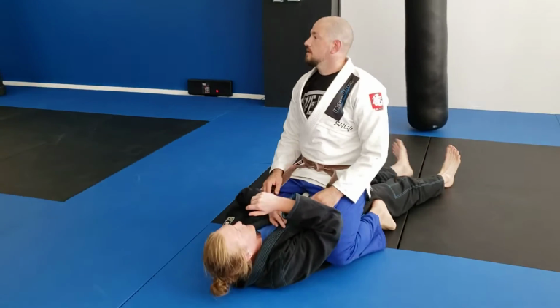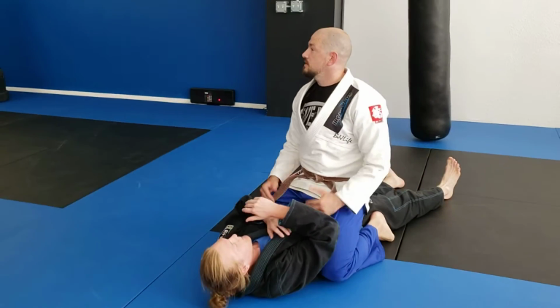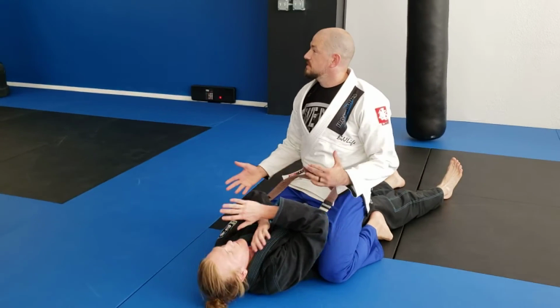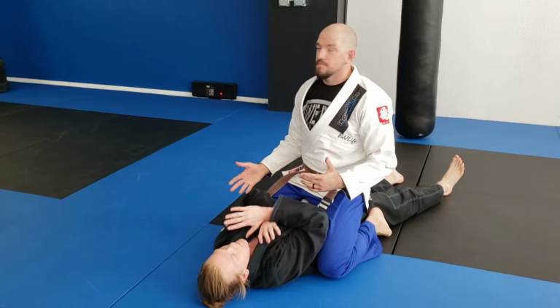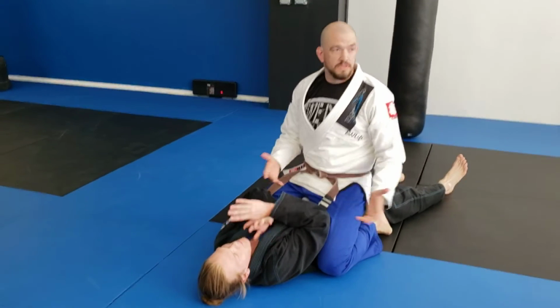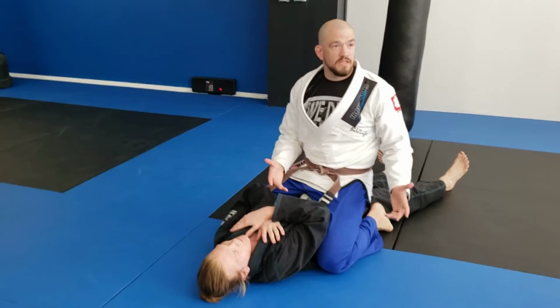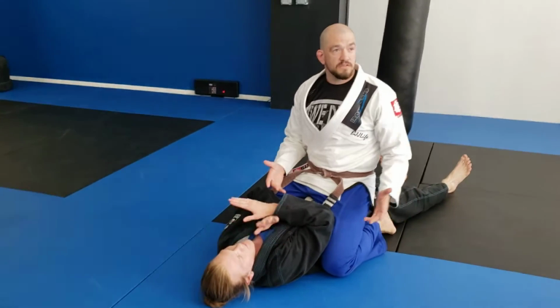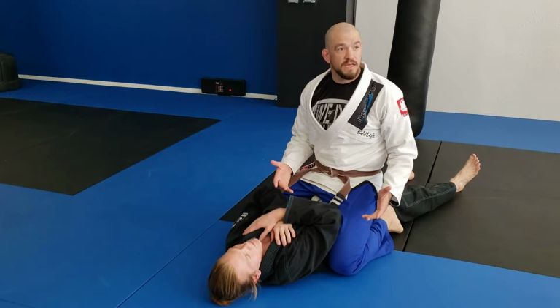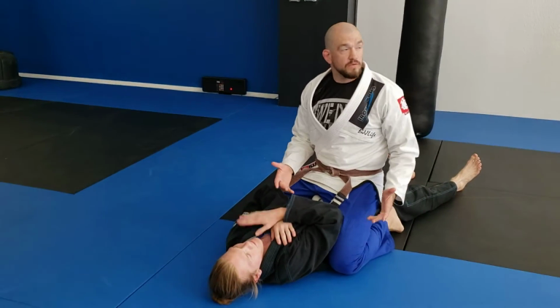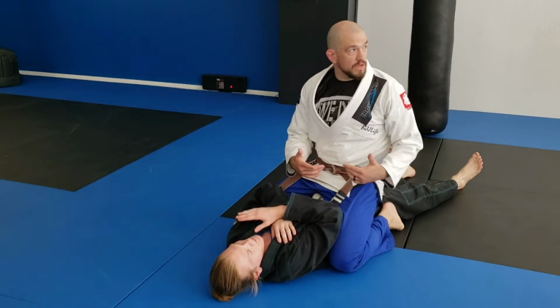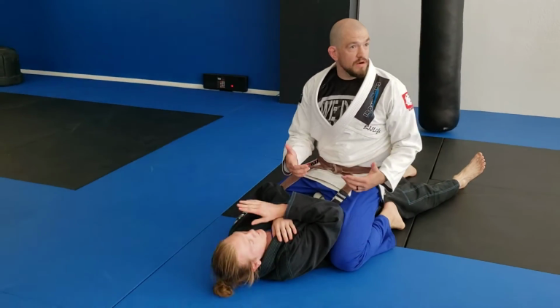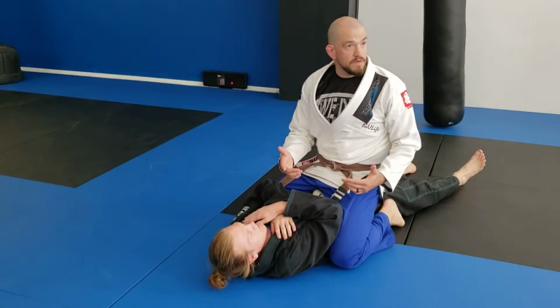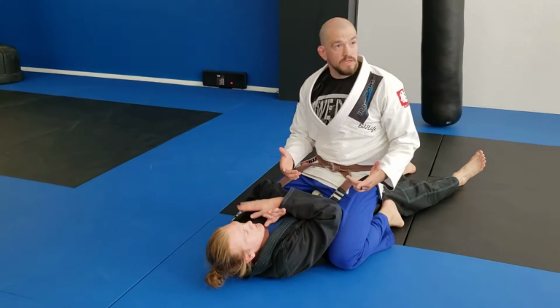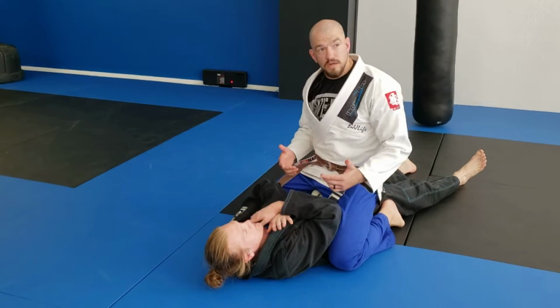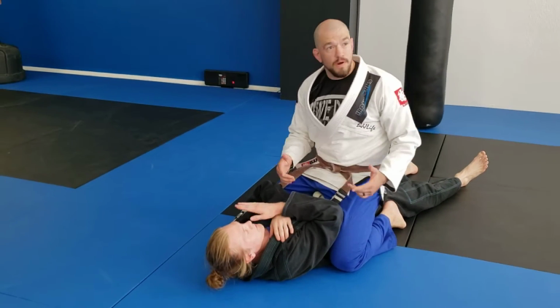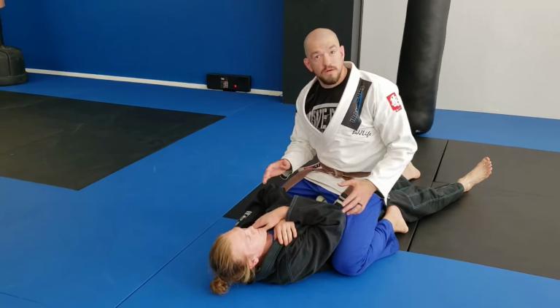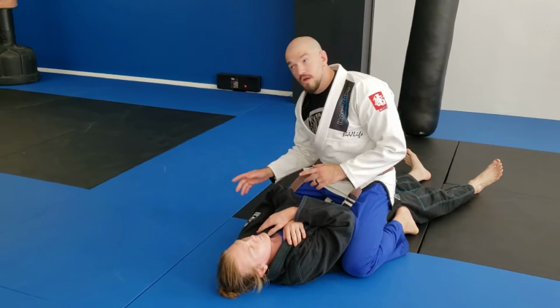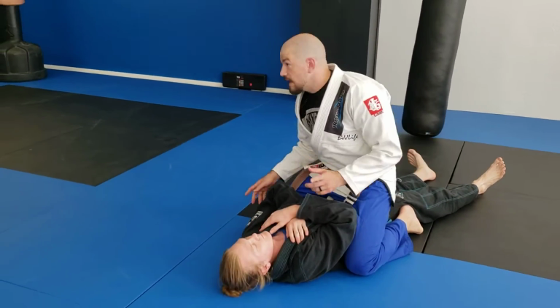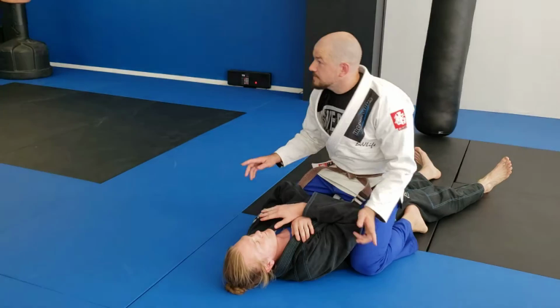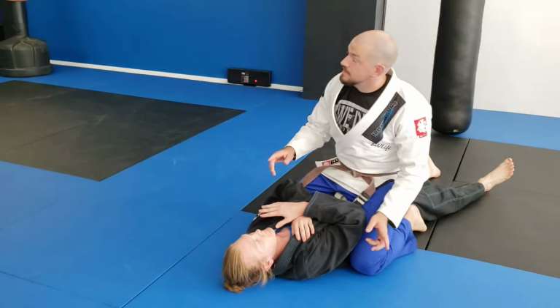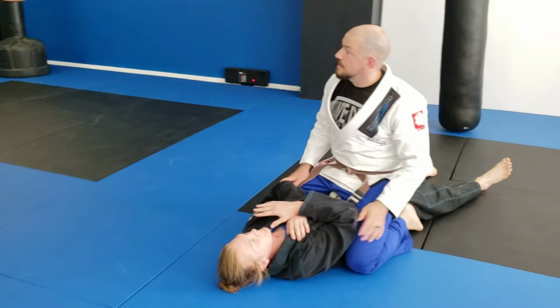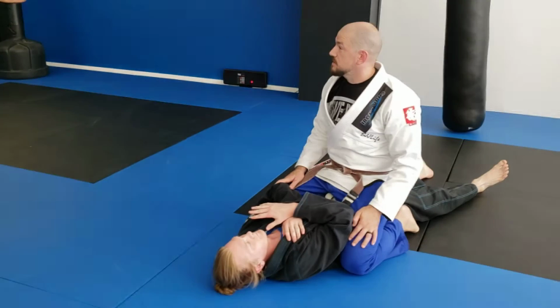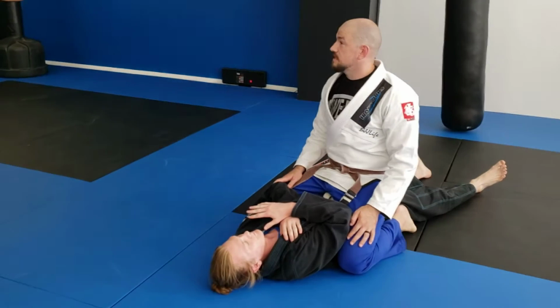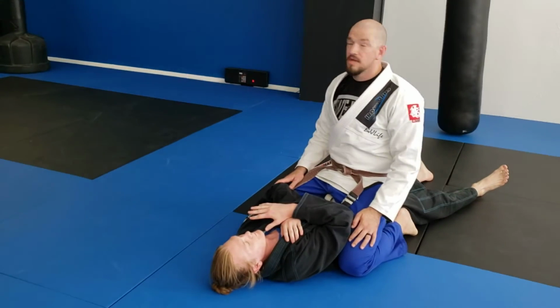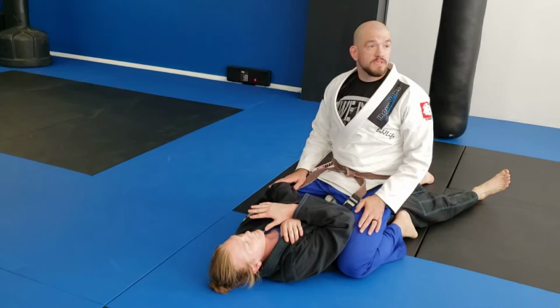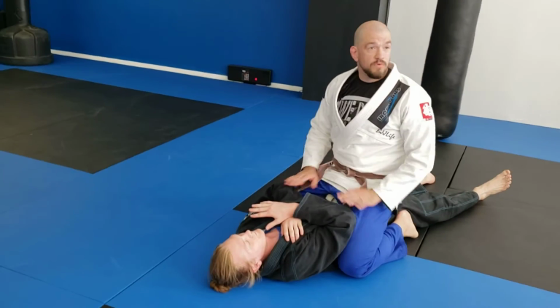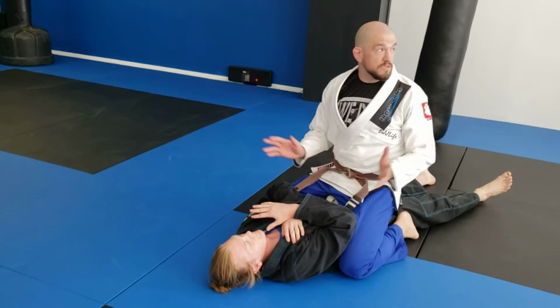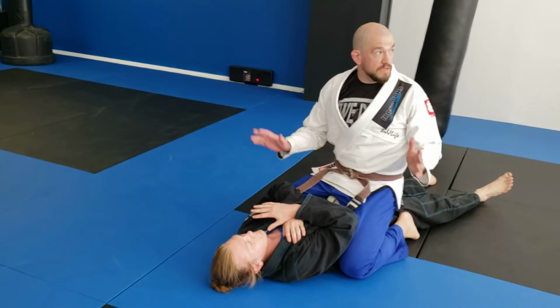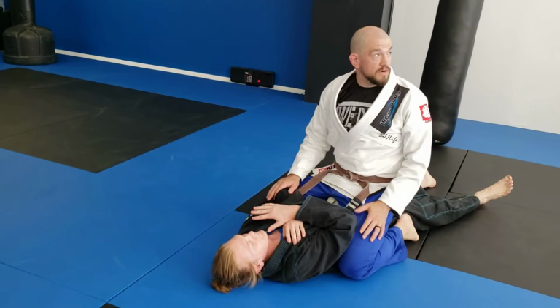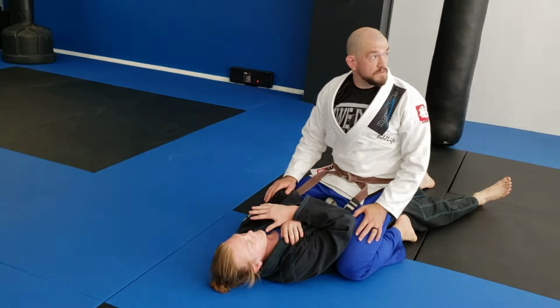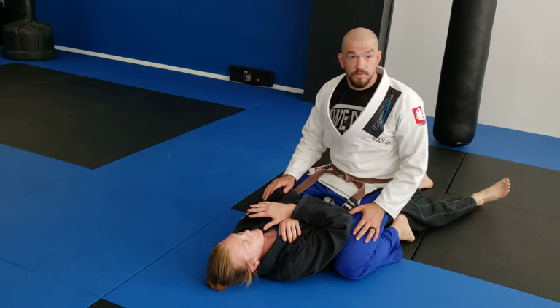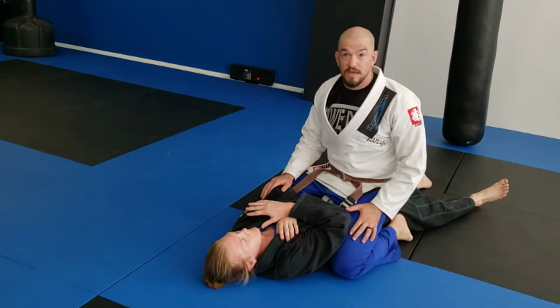We did some escapes, now let's have some attacks. We're working on armbar, setting up armbar, reacting to the escapes last time. This time we're just going to straight up set up attacks.